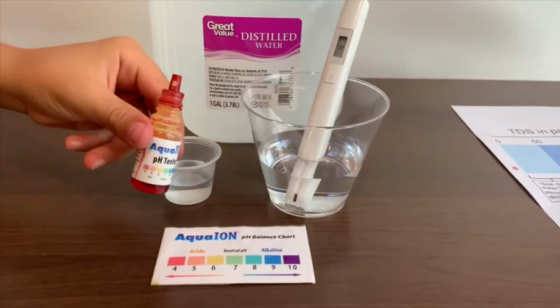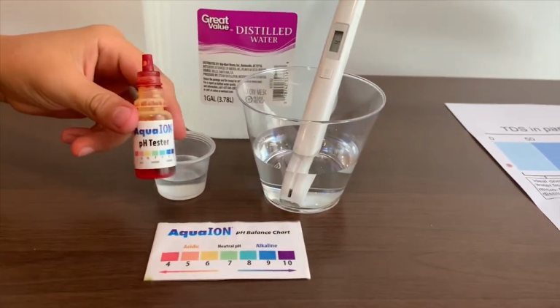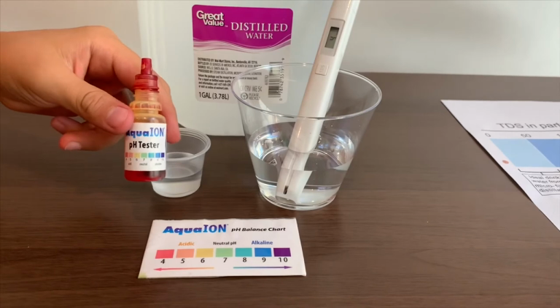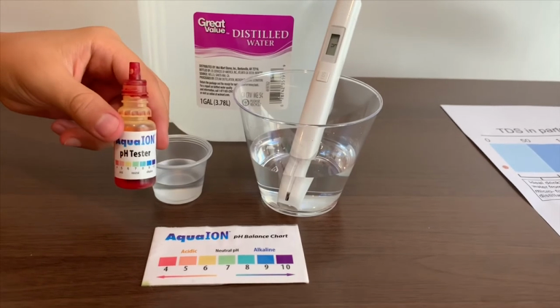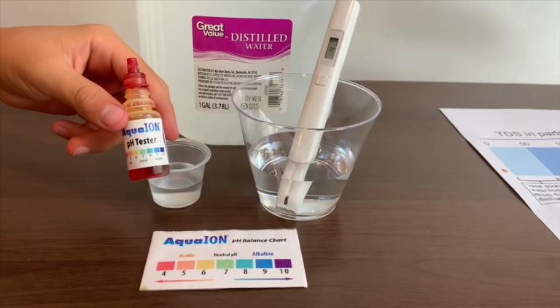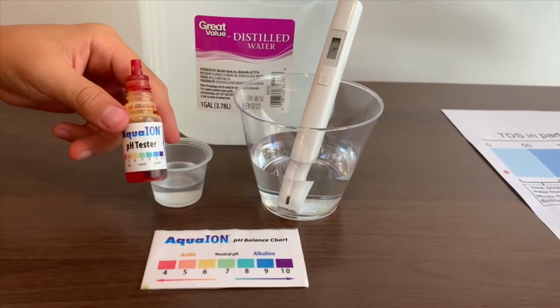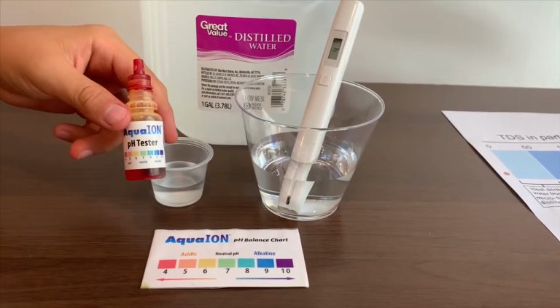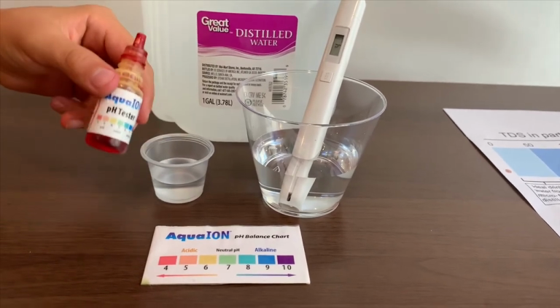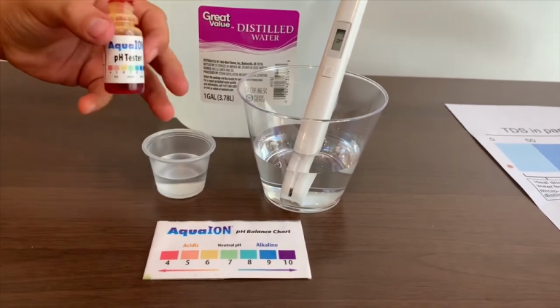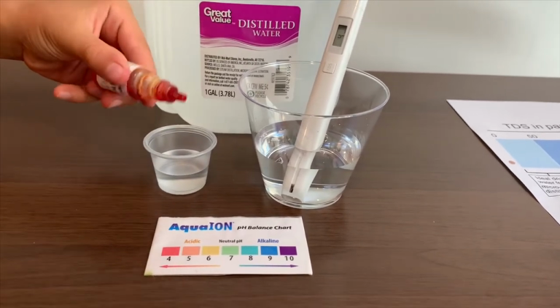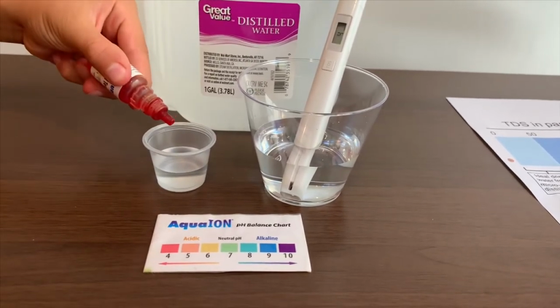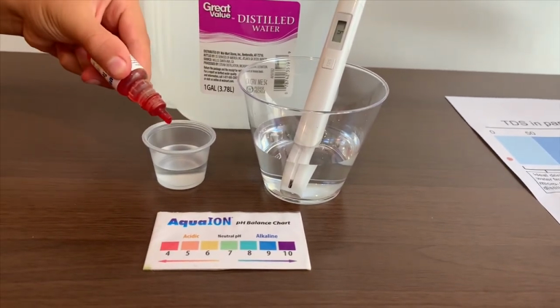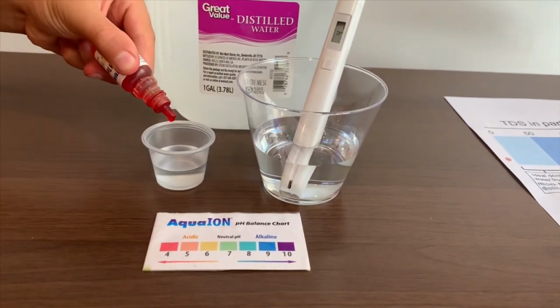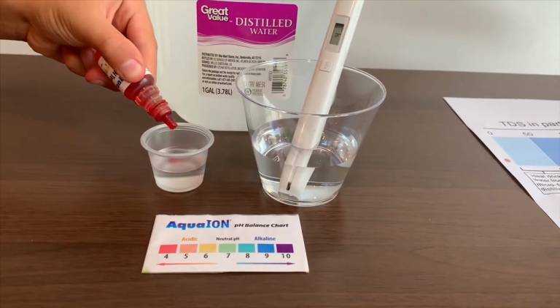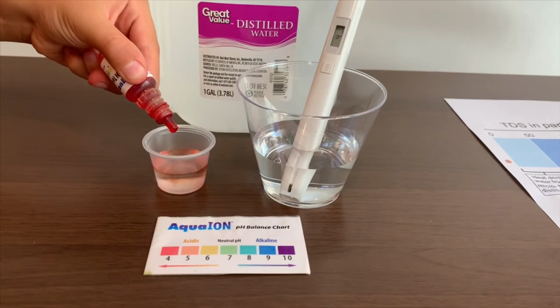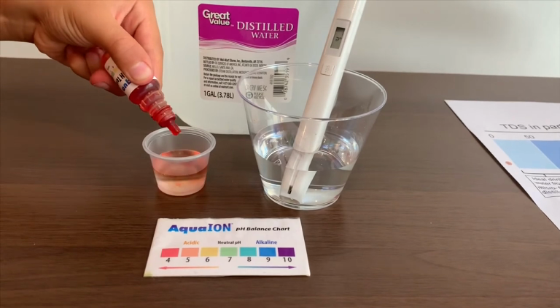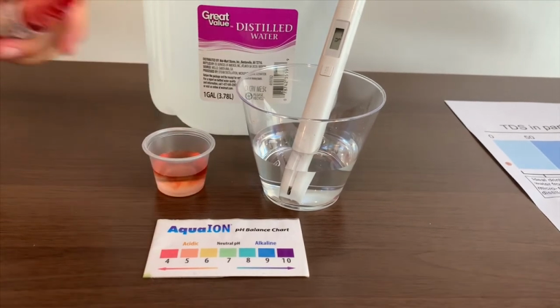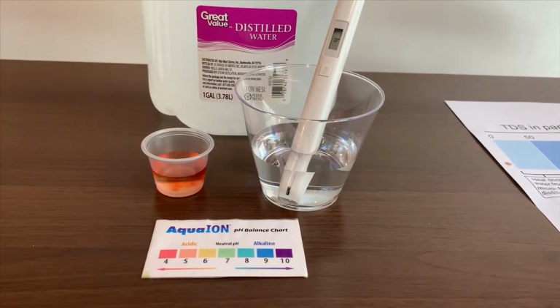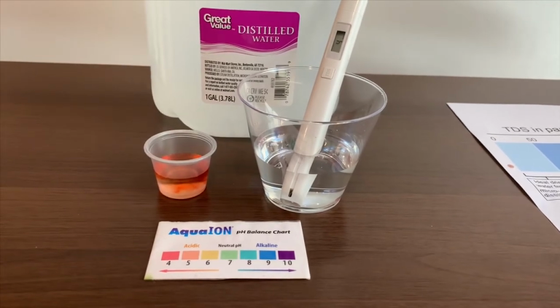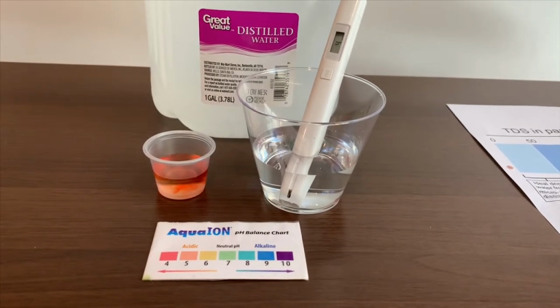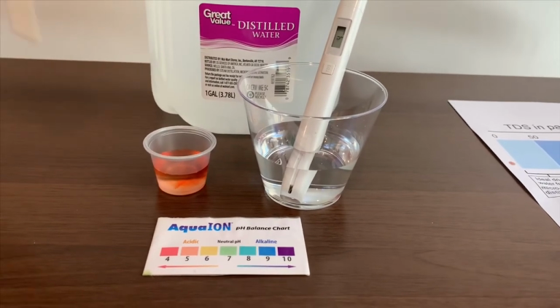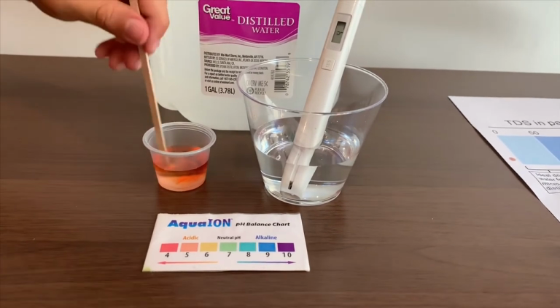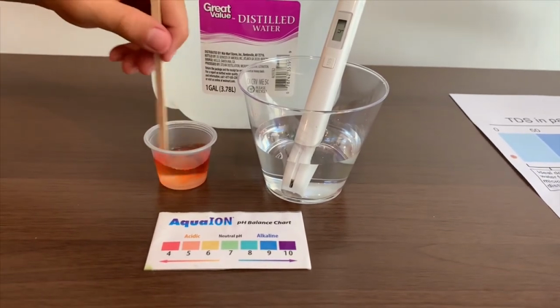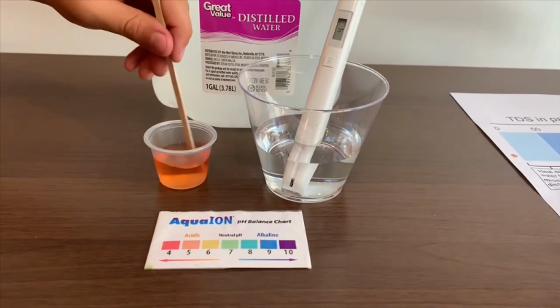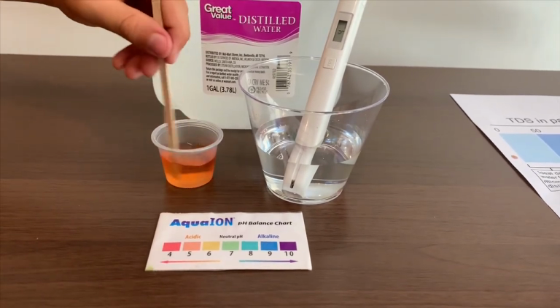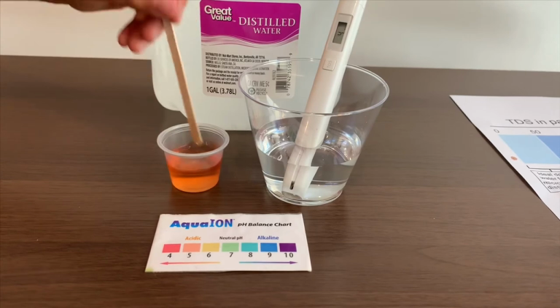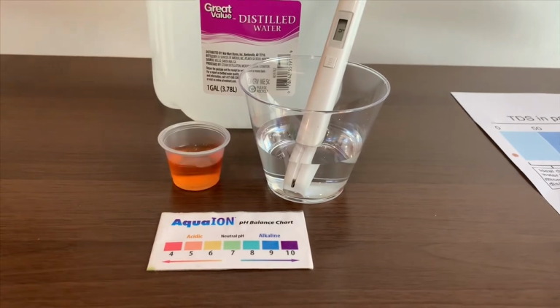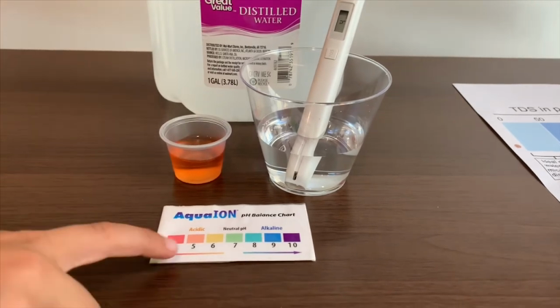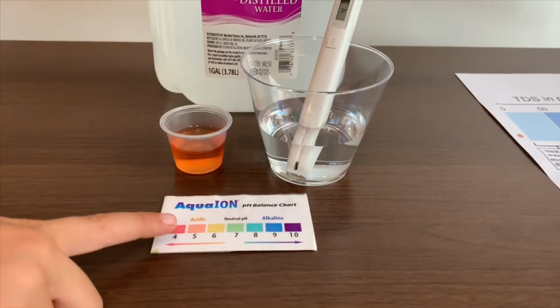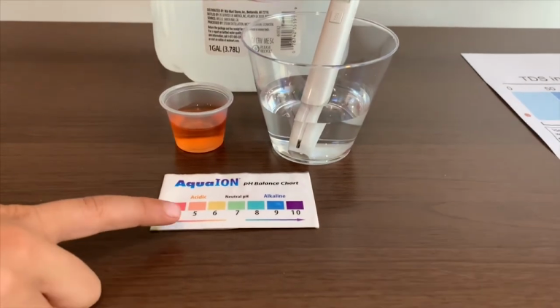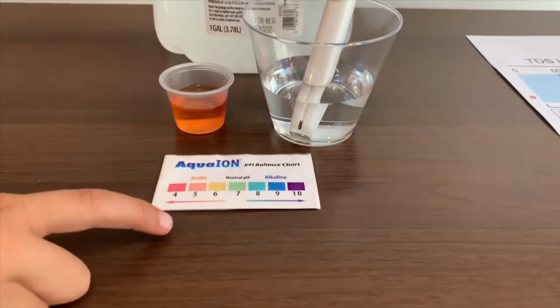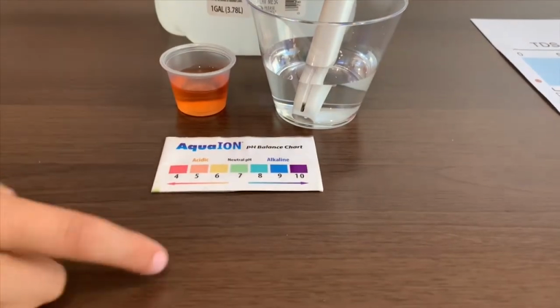Now let's test the pH level. If you want to buy this pH tester, check the link down below. Only do two drops. Let's stir it a little to get a better result. I give this a five — this is acidic.